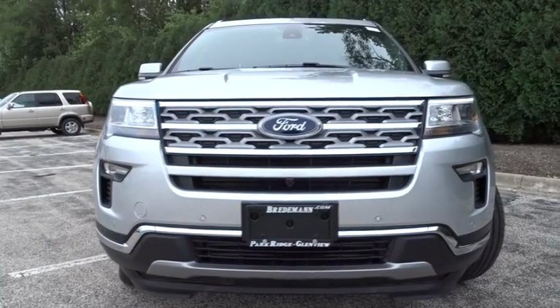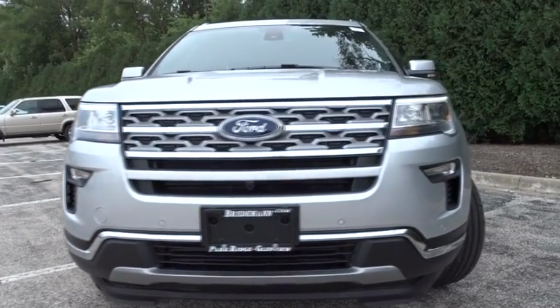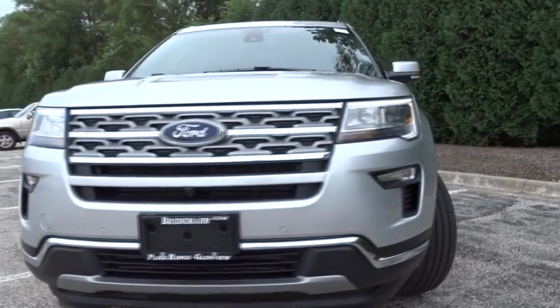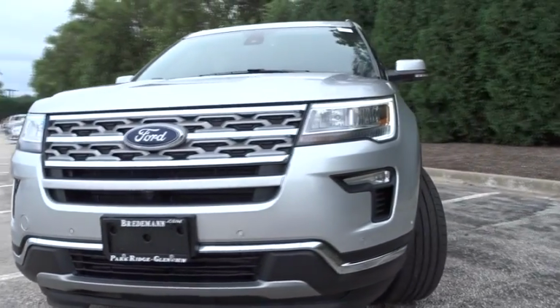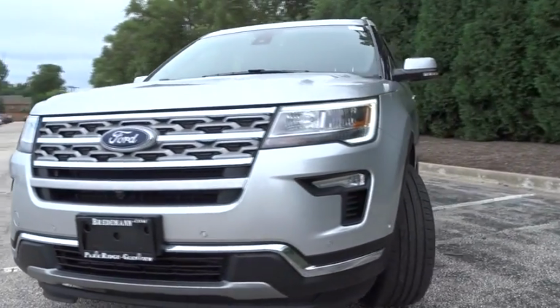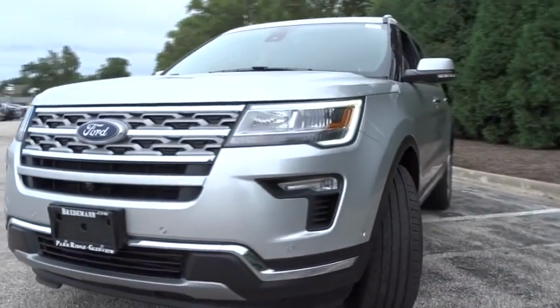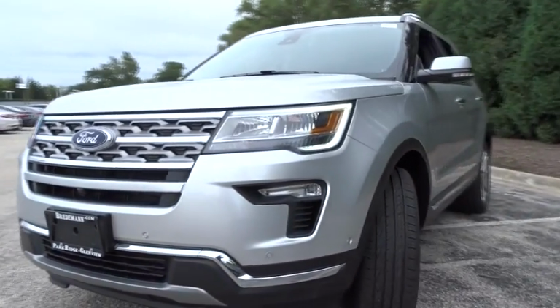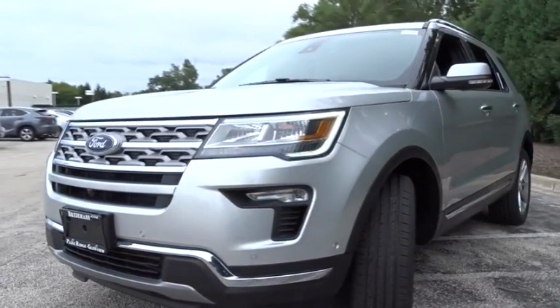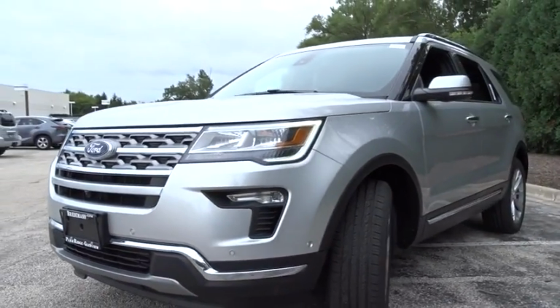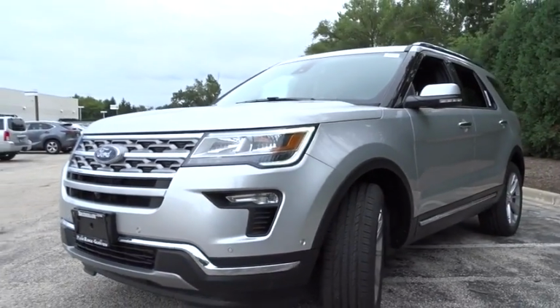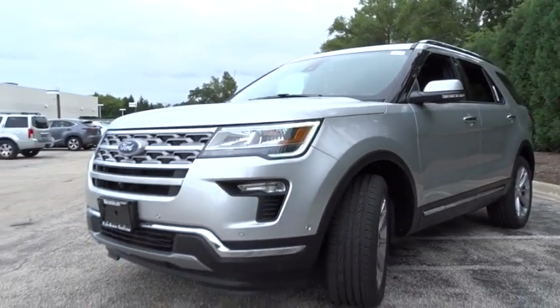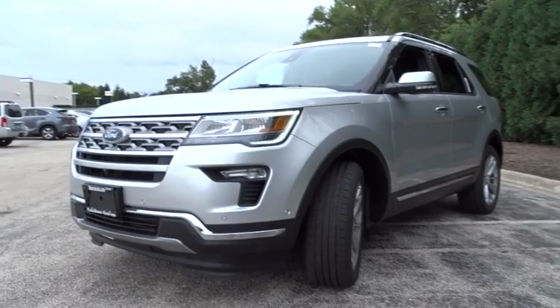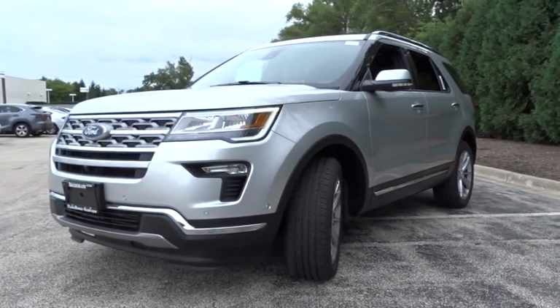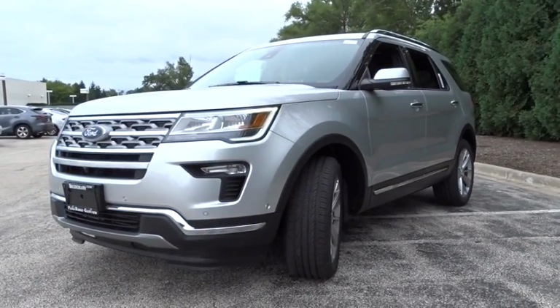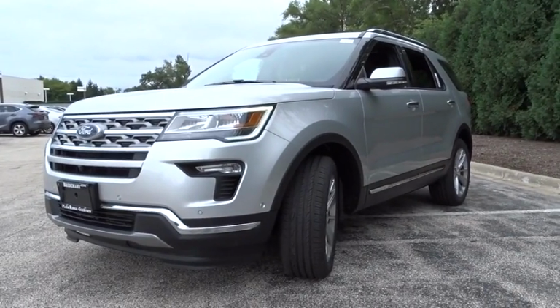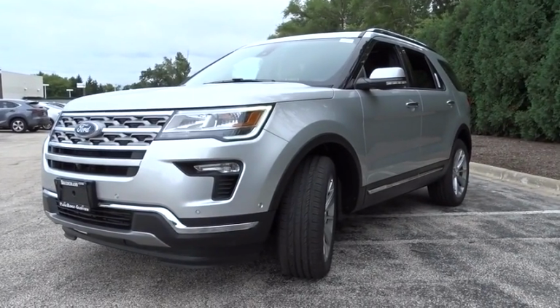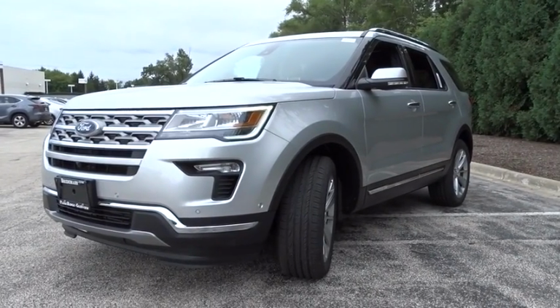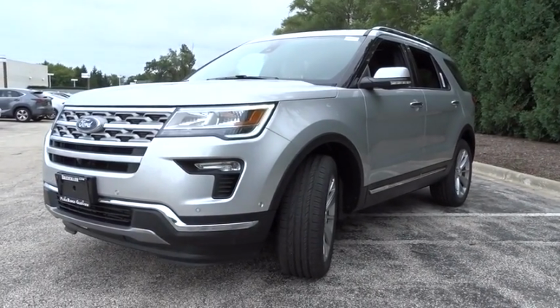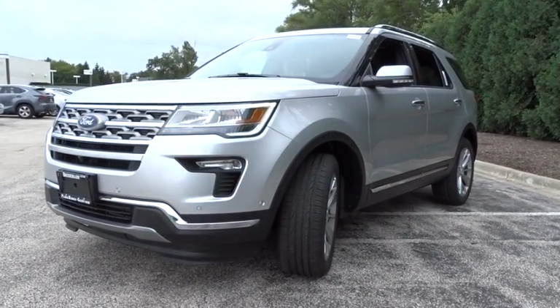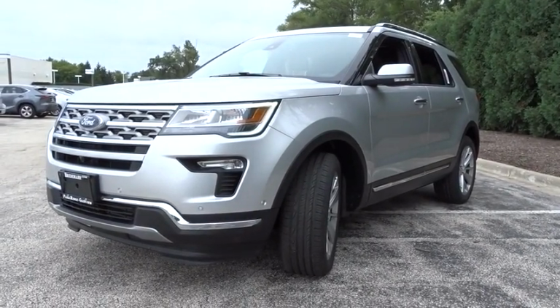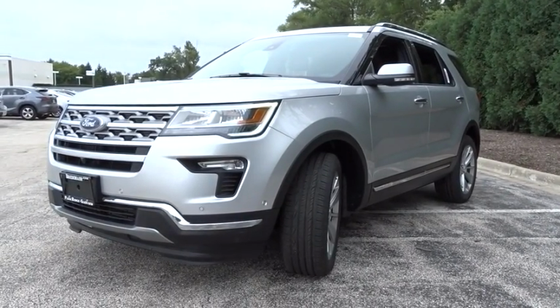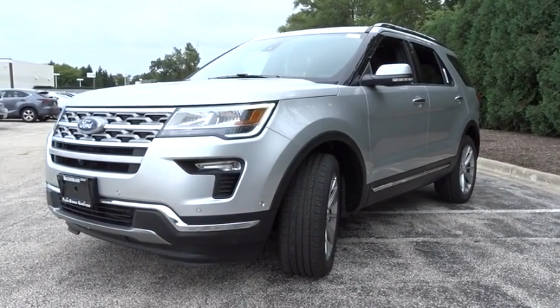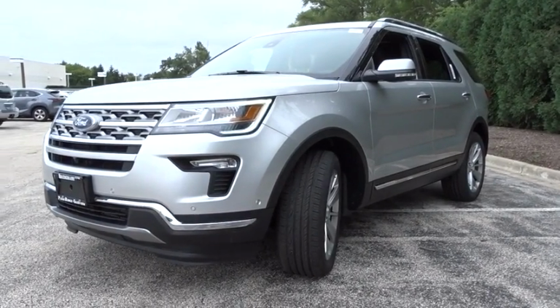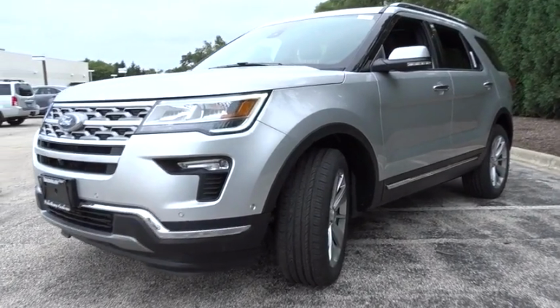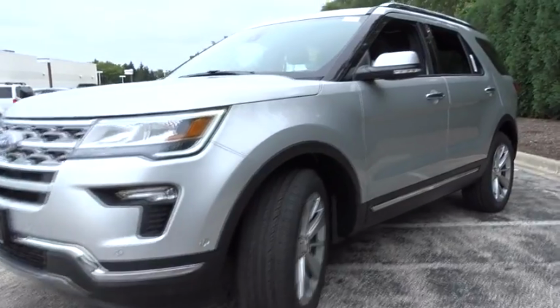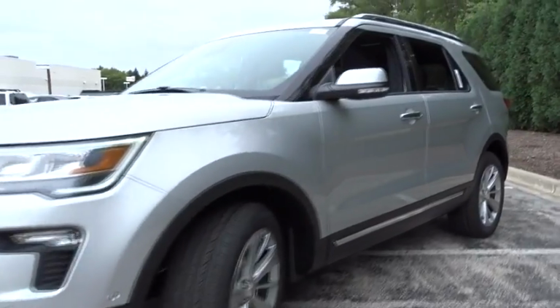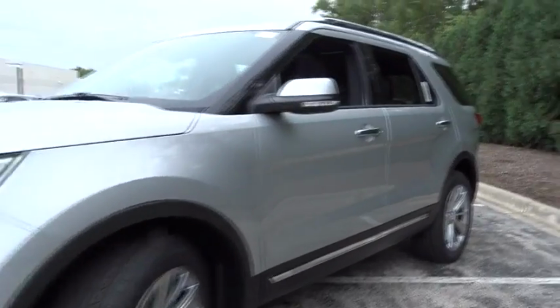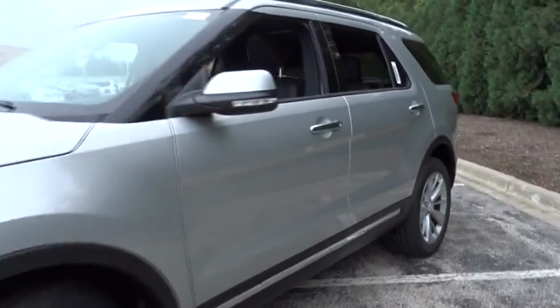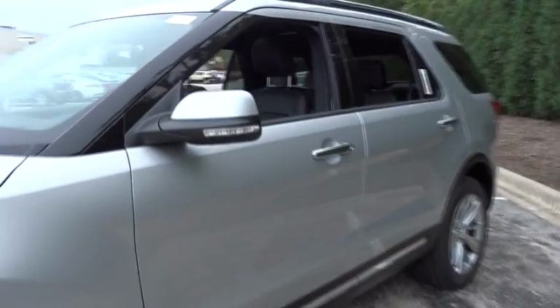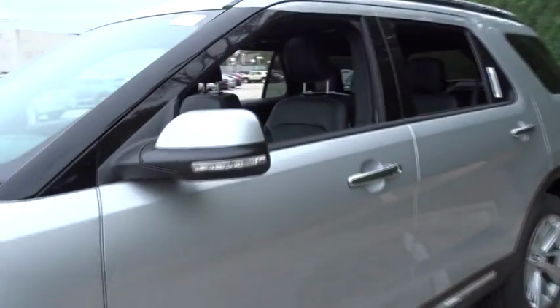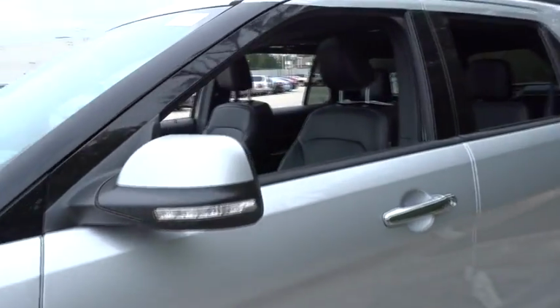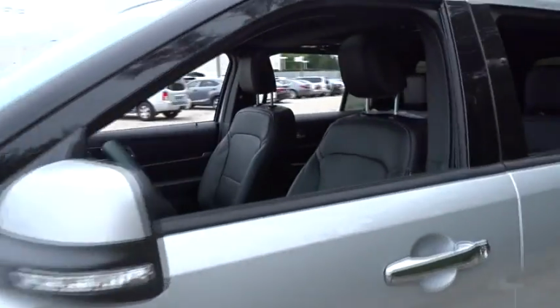Stability control, navigation system, power liftgate, remote engine start, anti-lock braking system, steering wheel audio controls, traction control, keyless entry, power passenger seat, backup camera, Bluetooth.